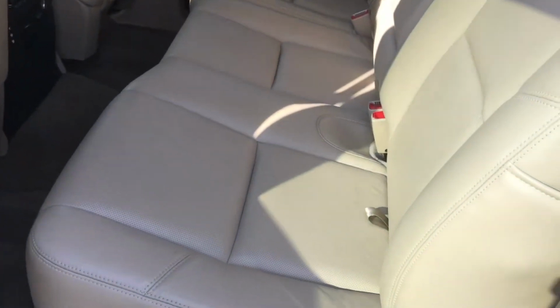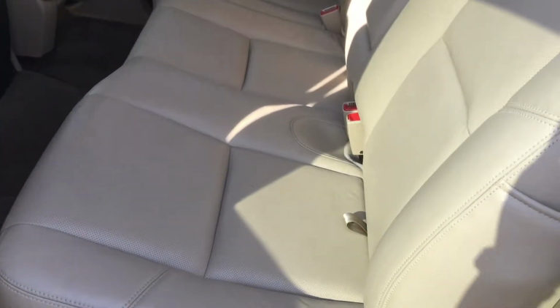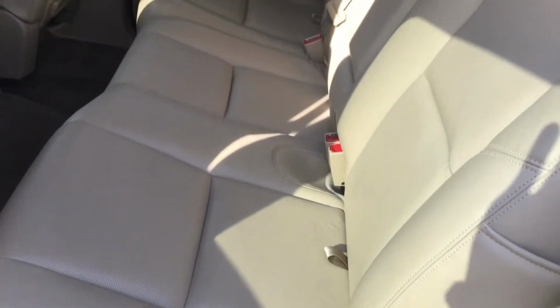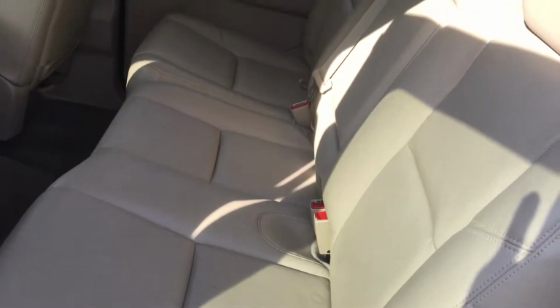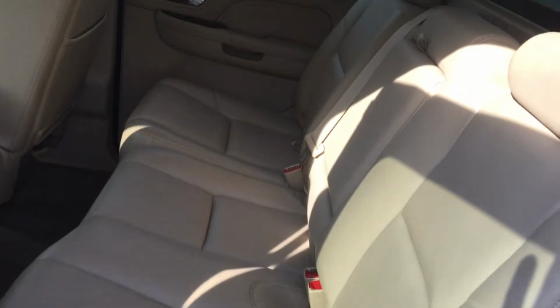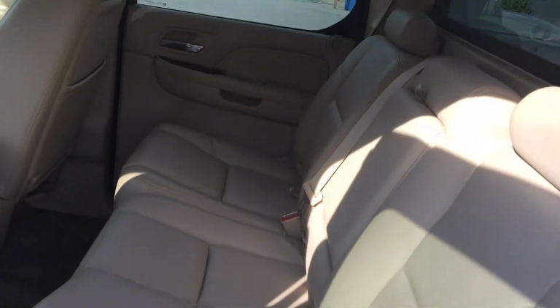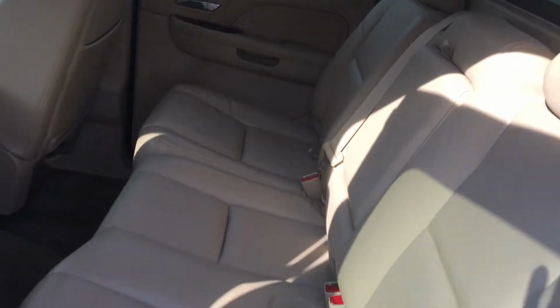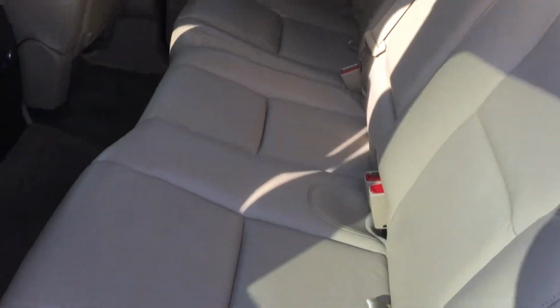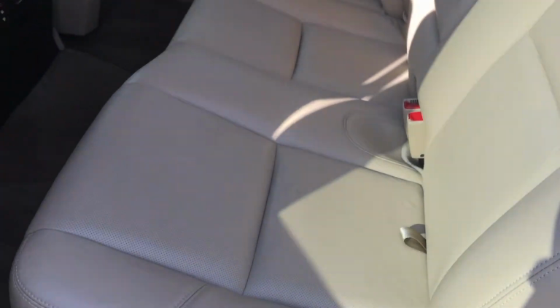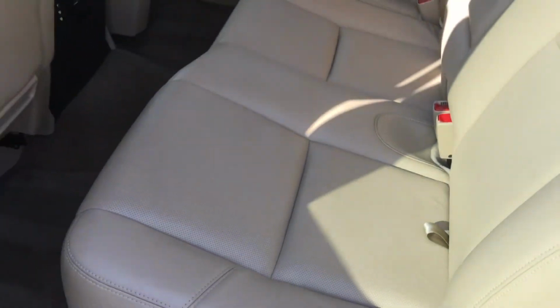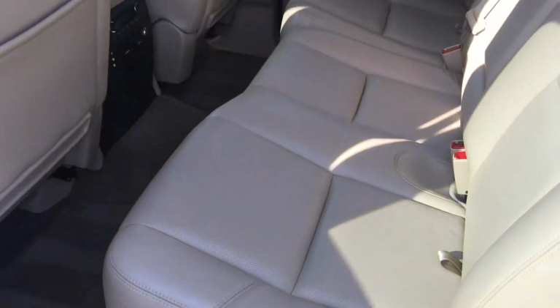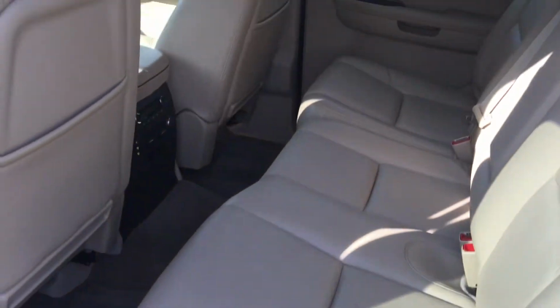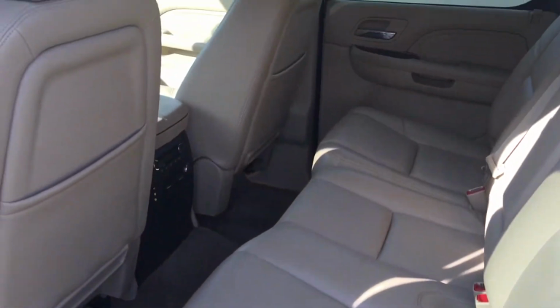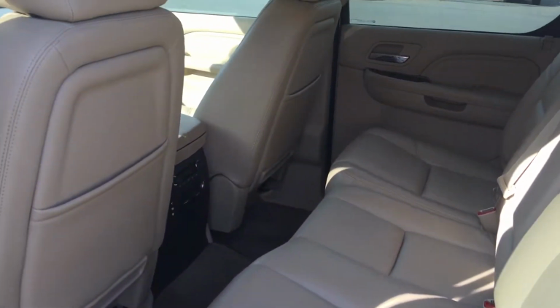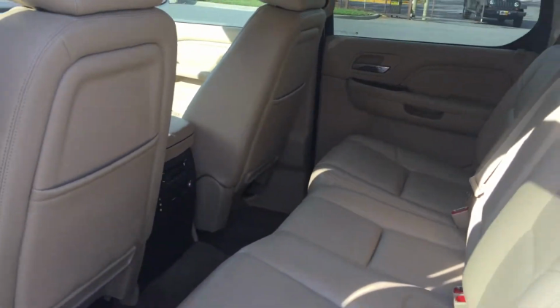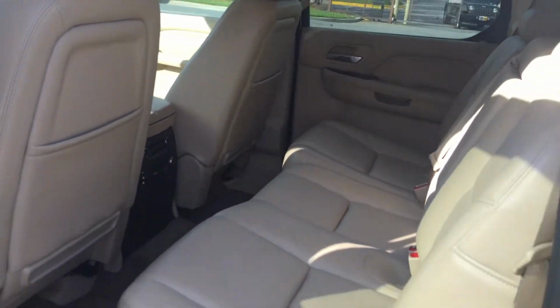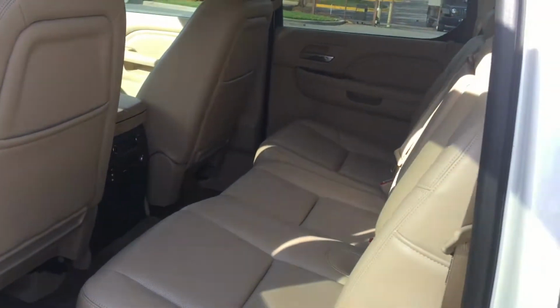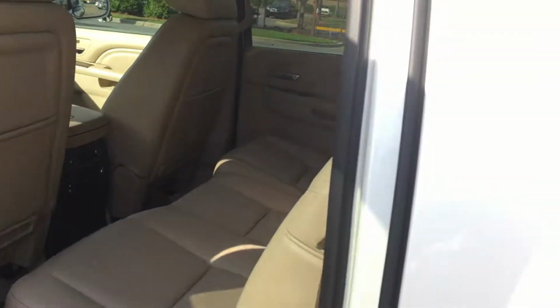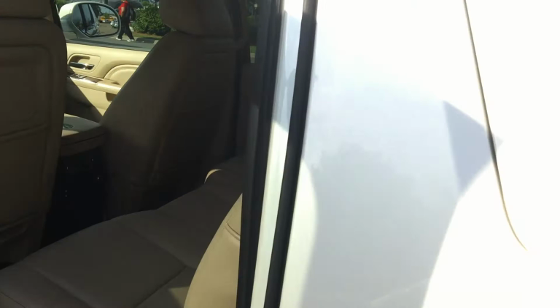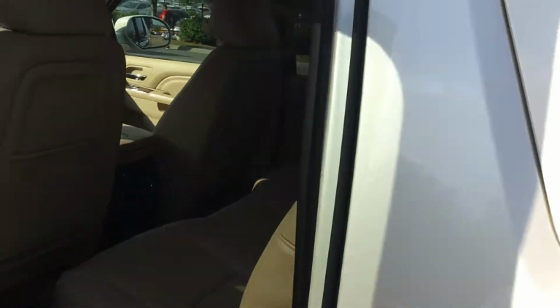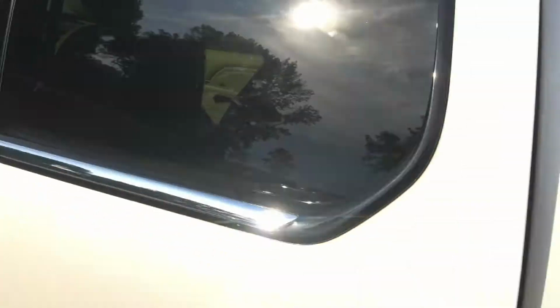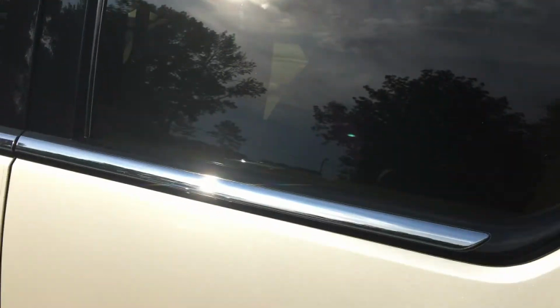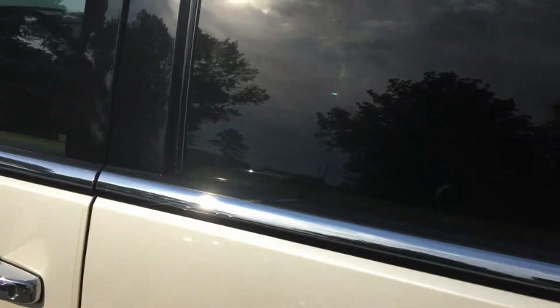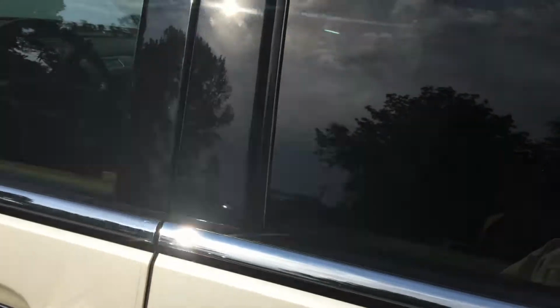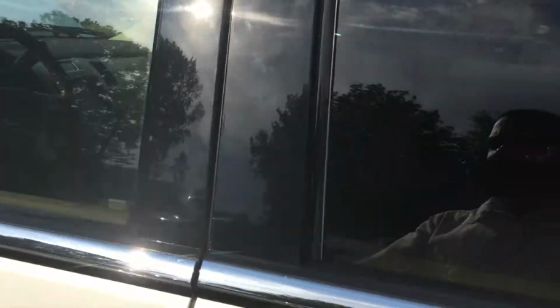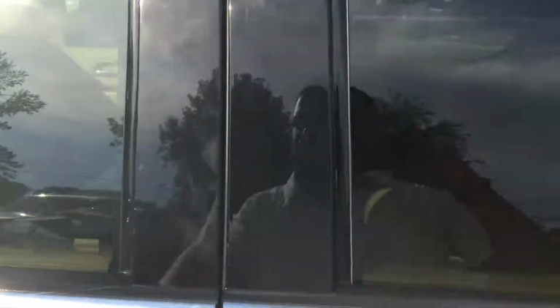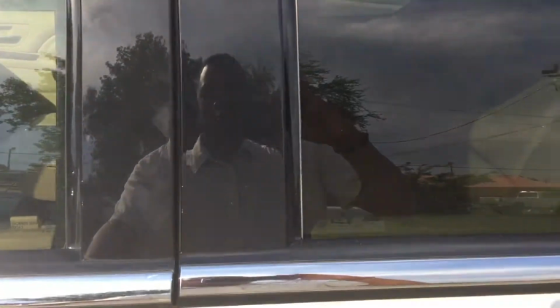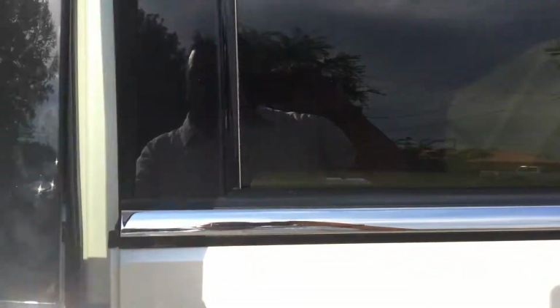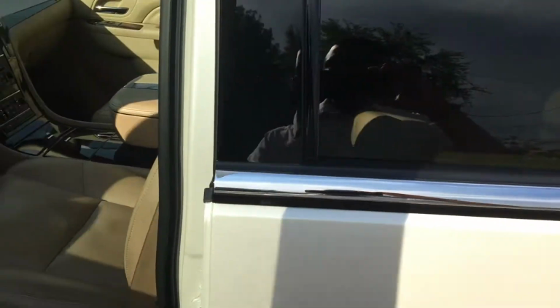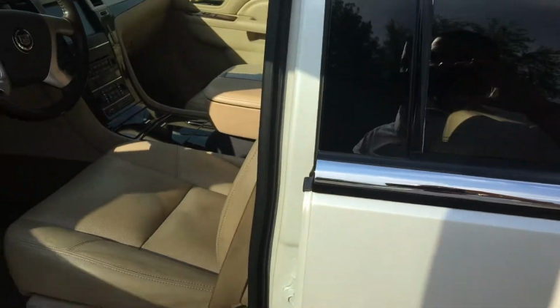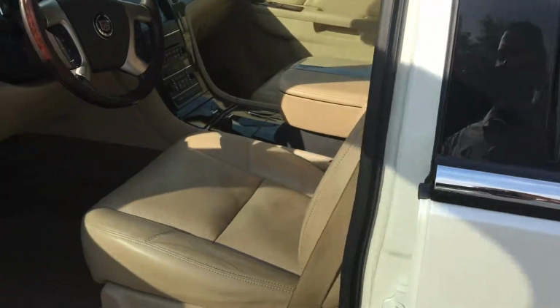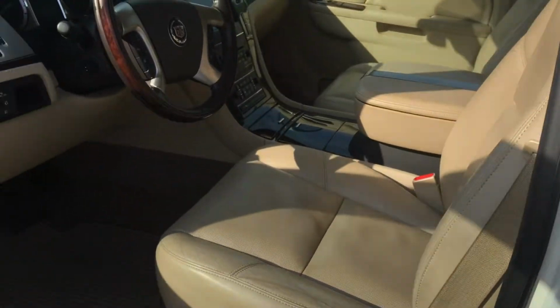Taking a look at these beautiful leather hides — no rips, scratches, or tears. It still looks, drives, and smells new on the inside.